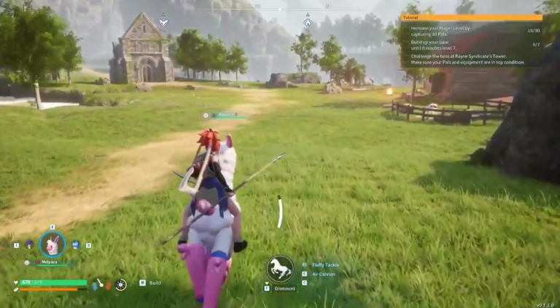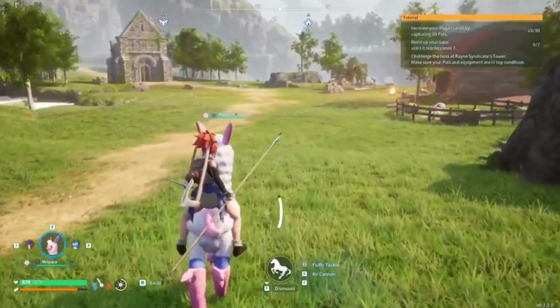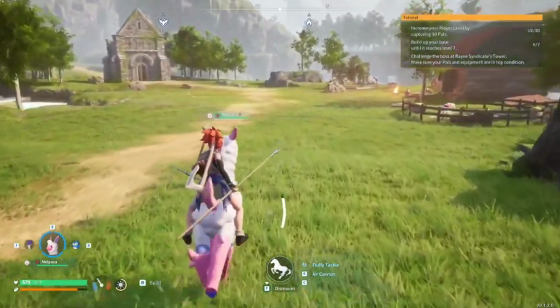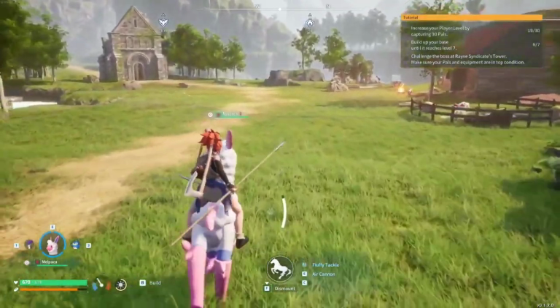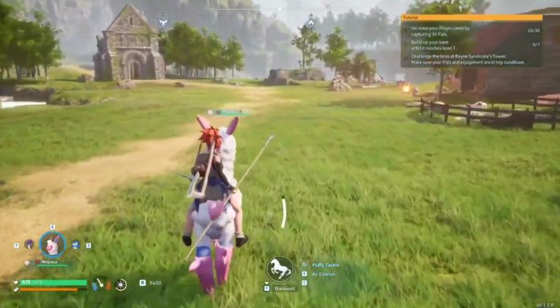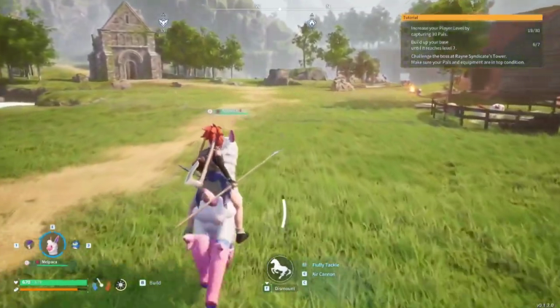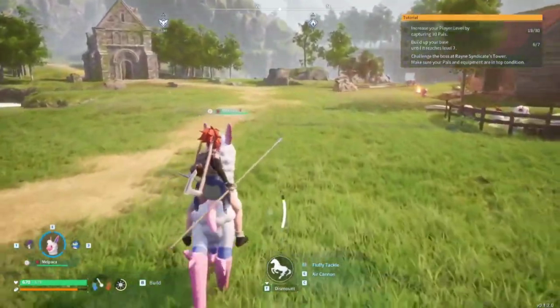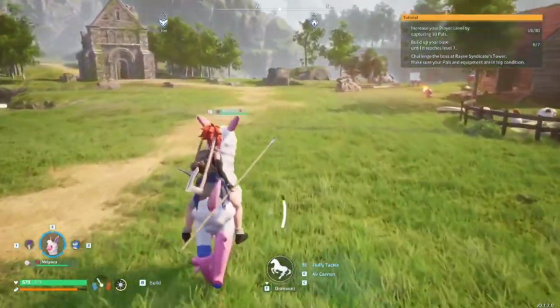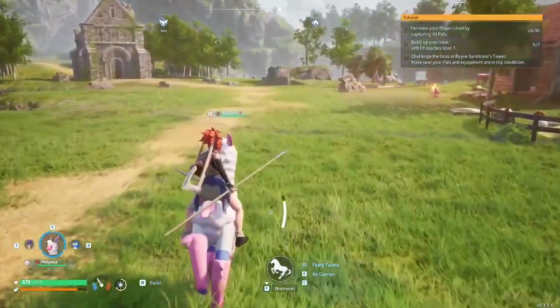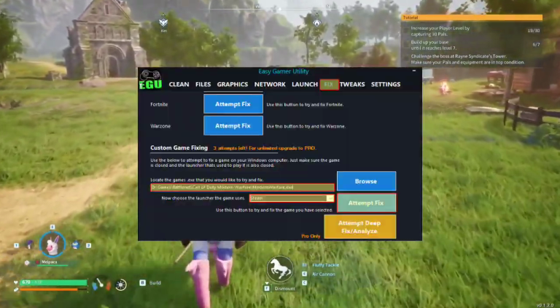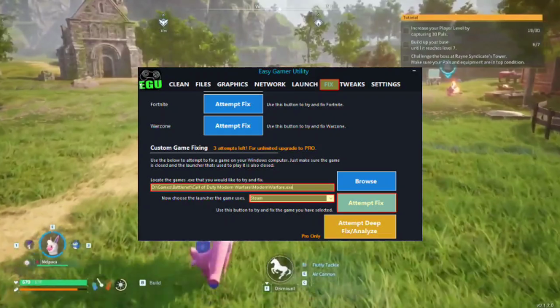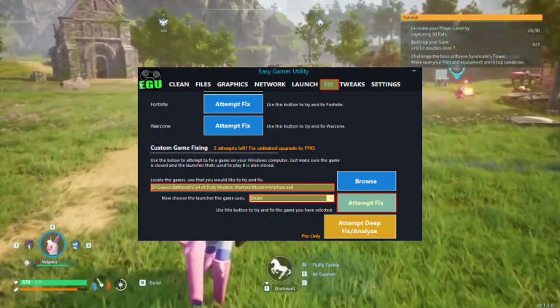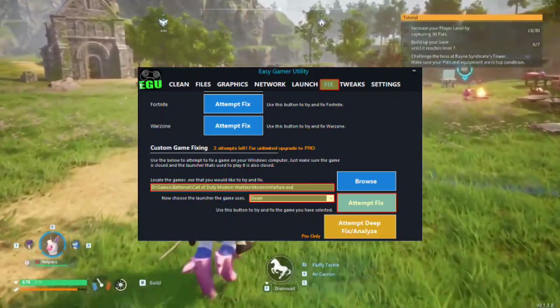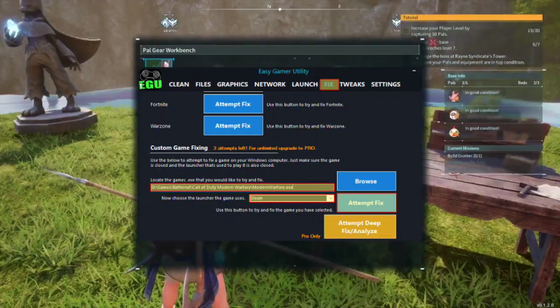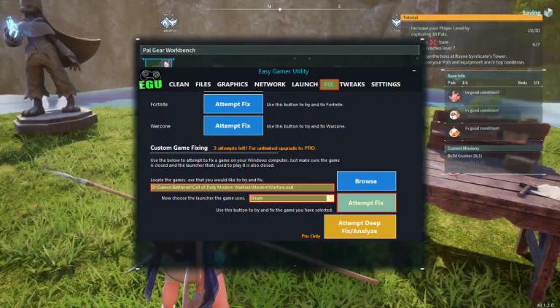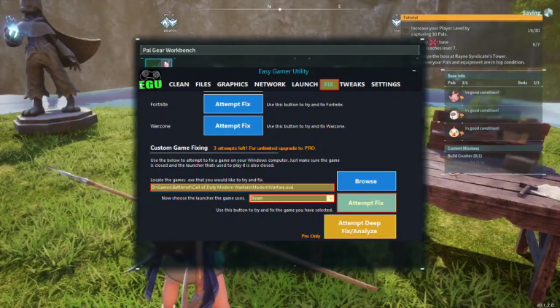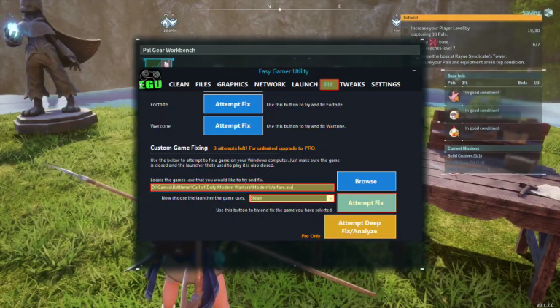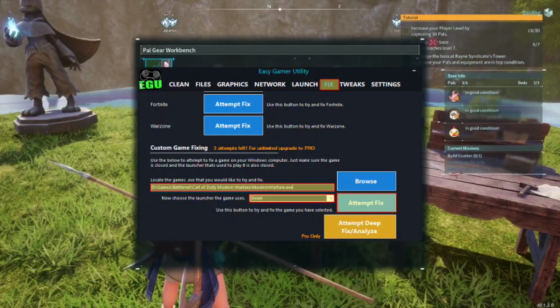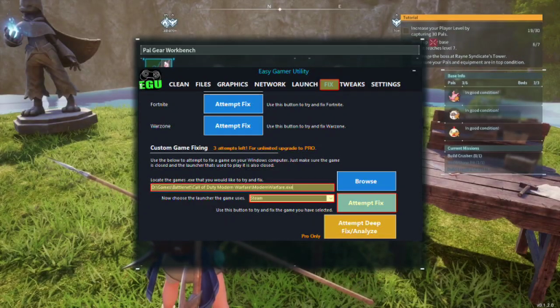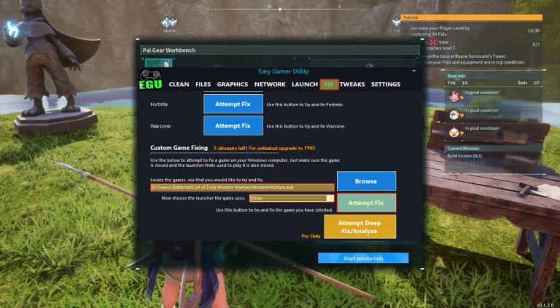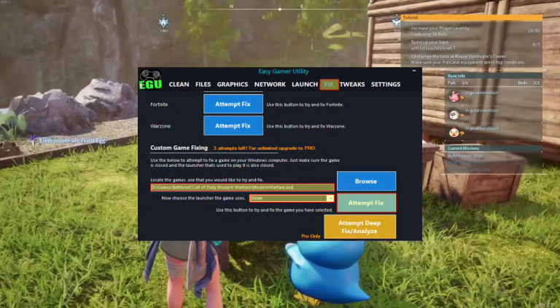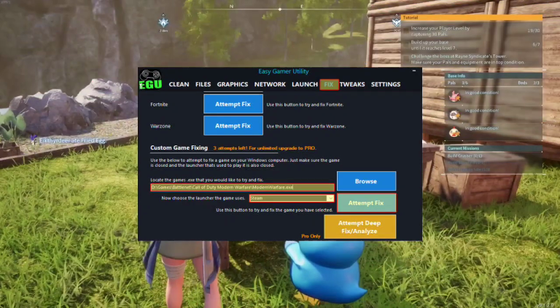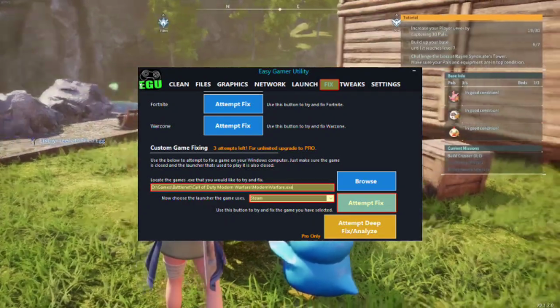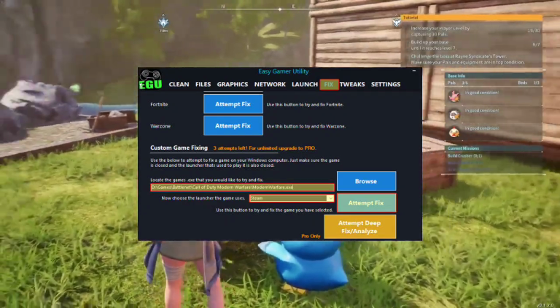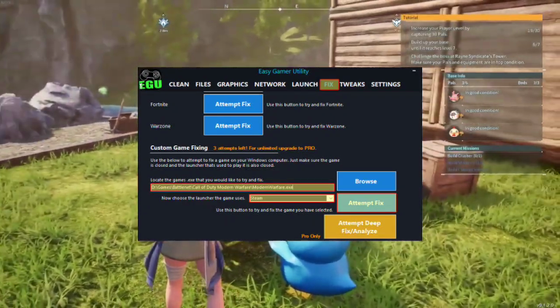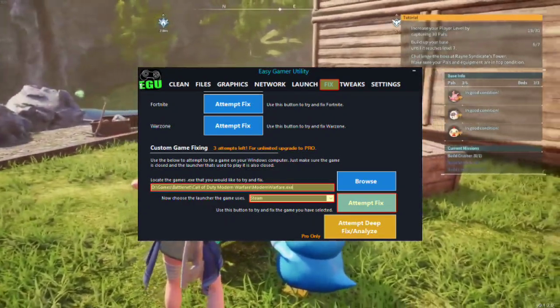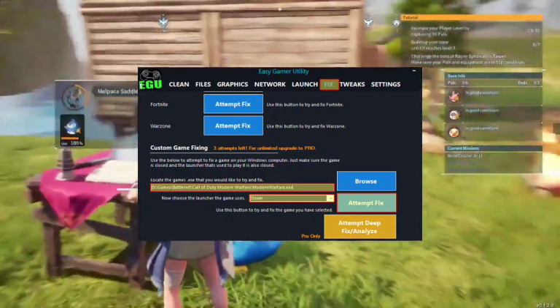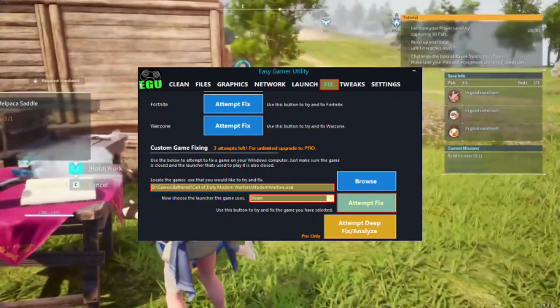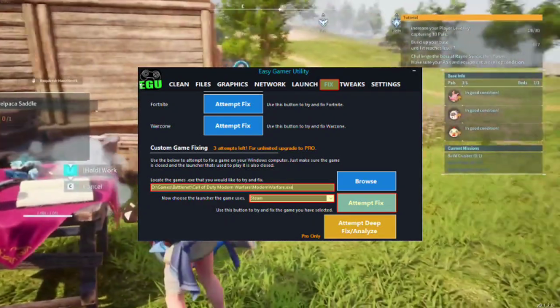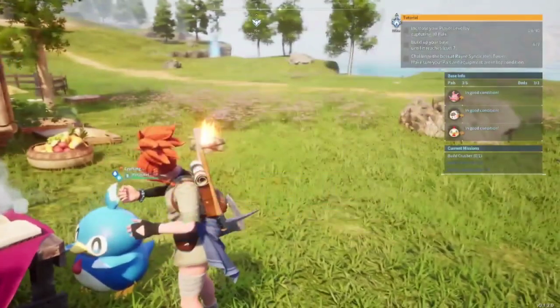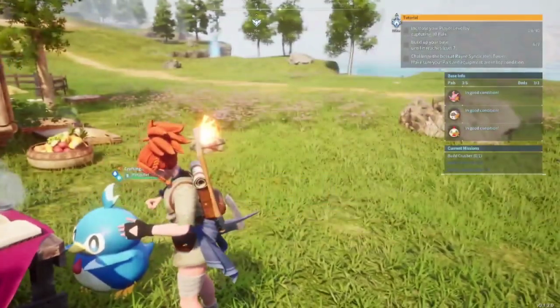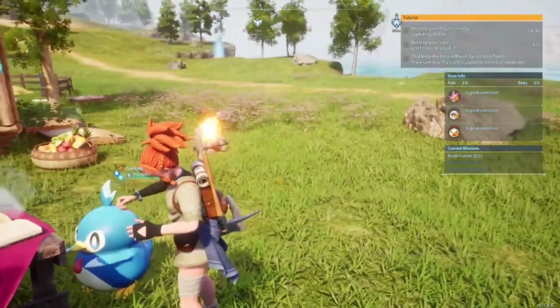Solution 8: Clear DirectX Cache. Use EasyGamer Utility to clear the DirectX Shader cache and eliminate corrupt files.